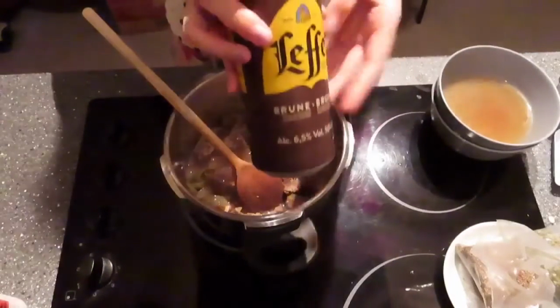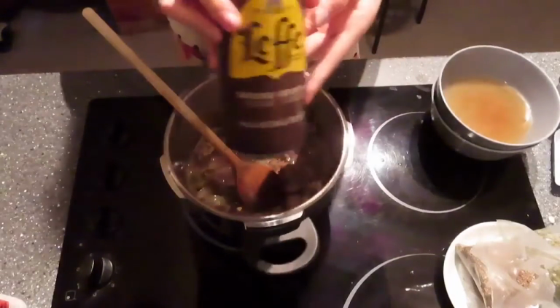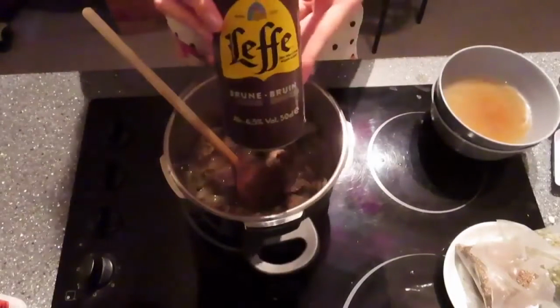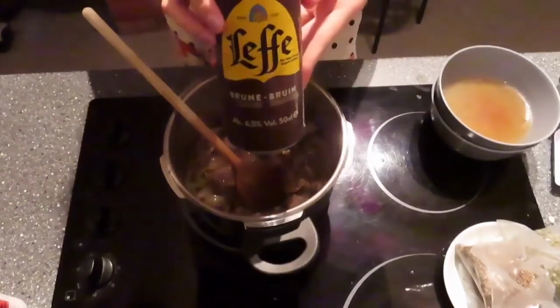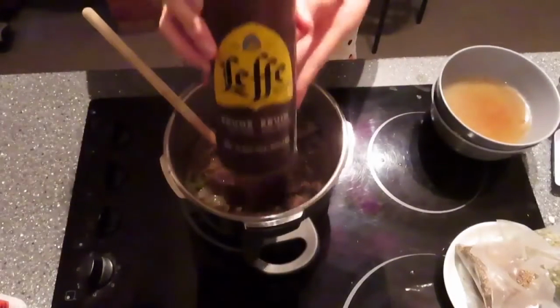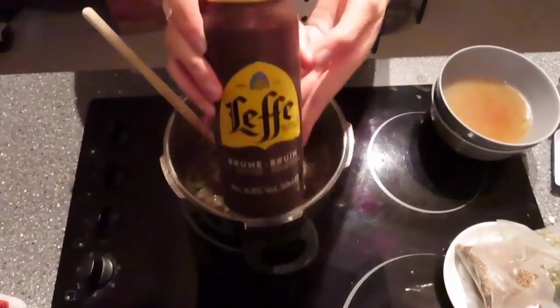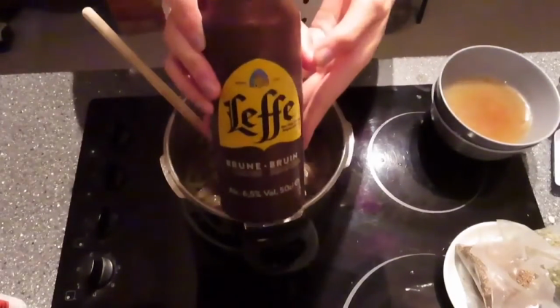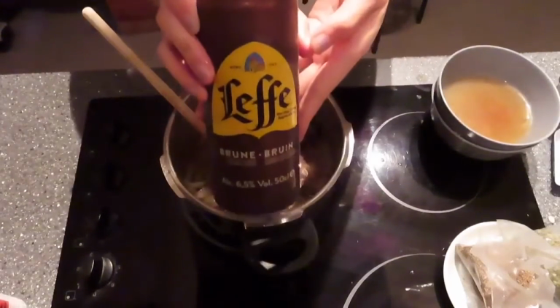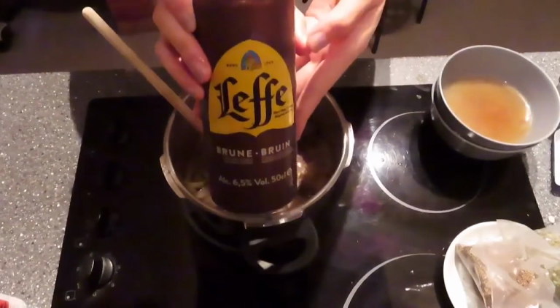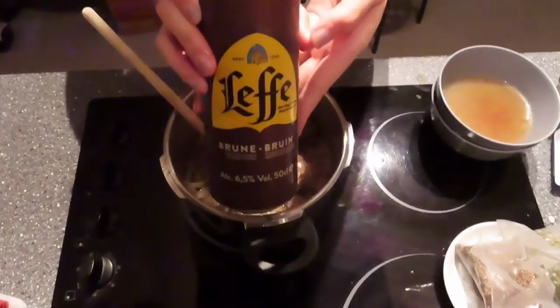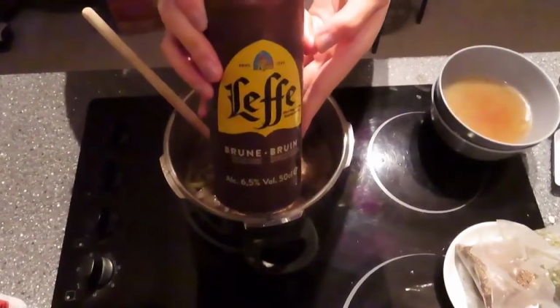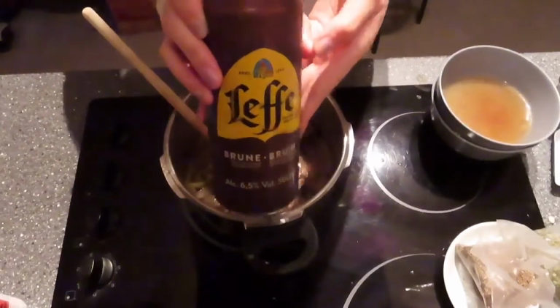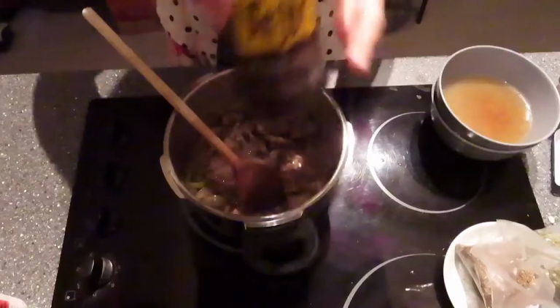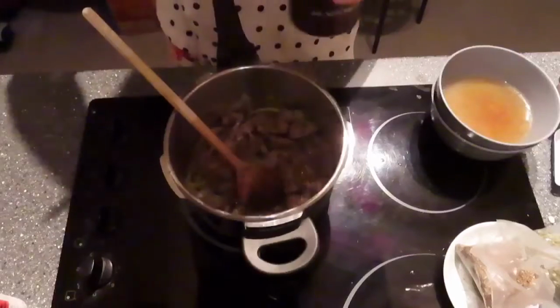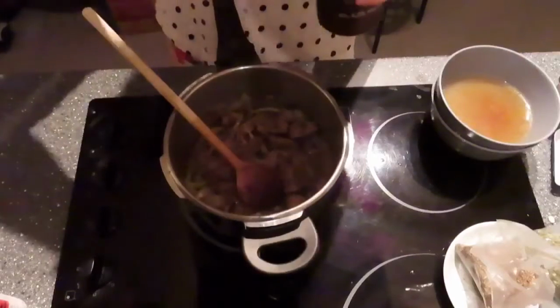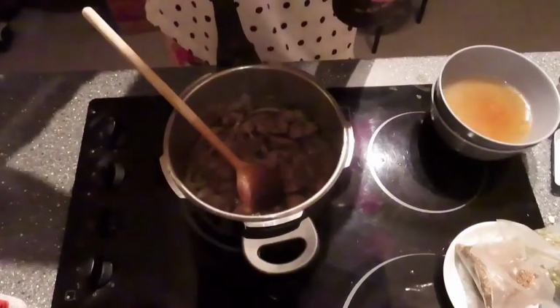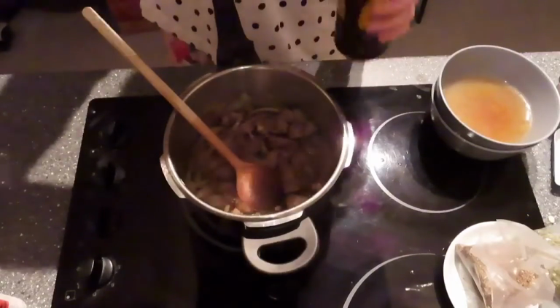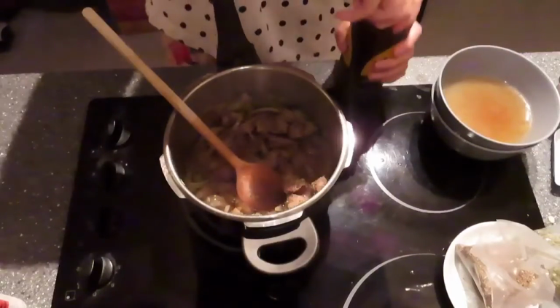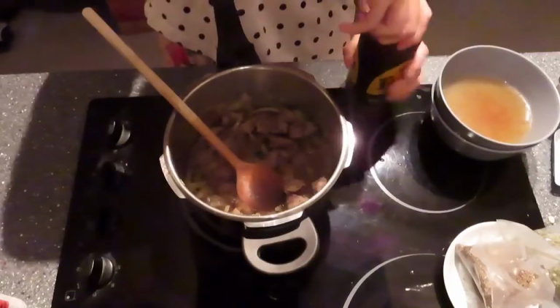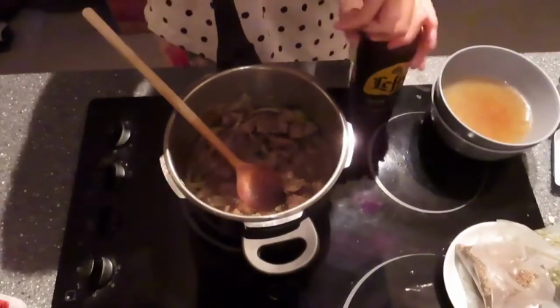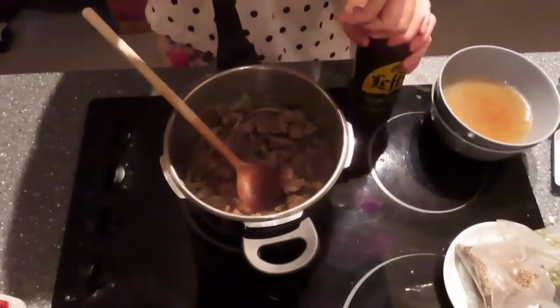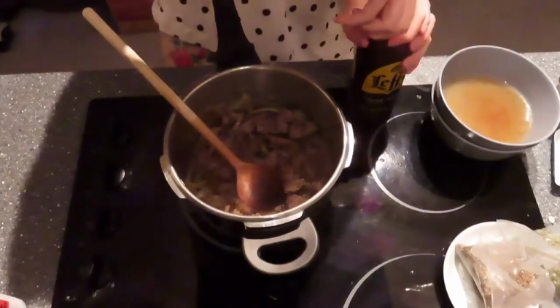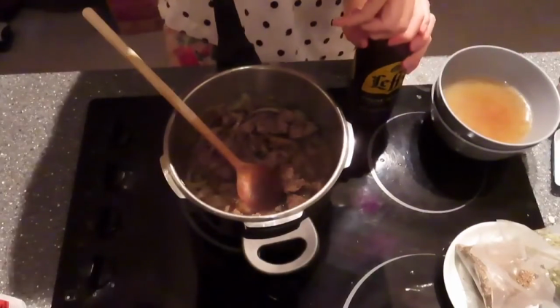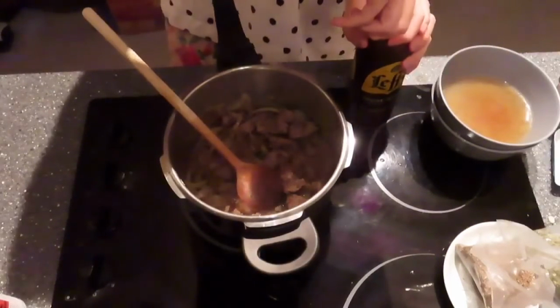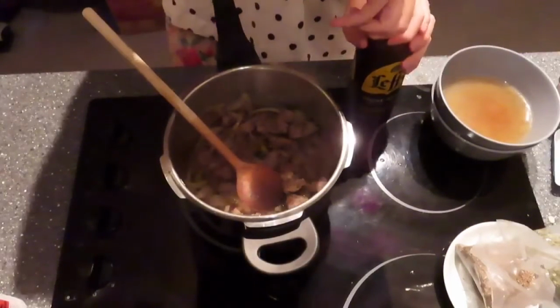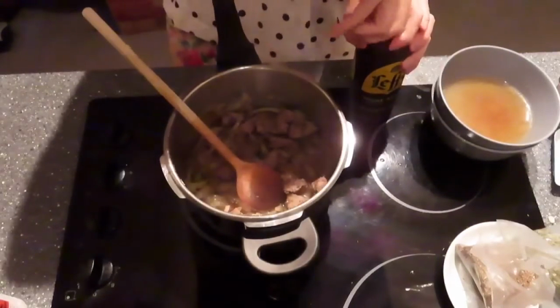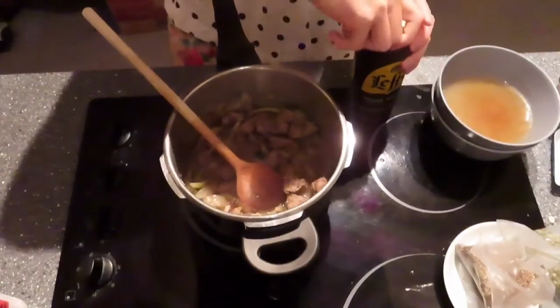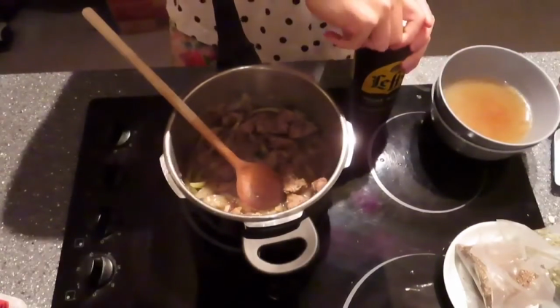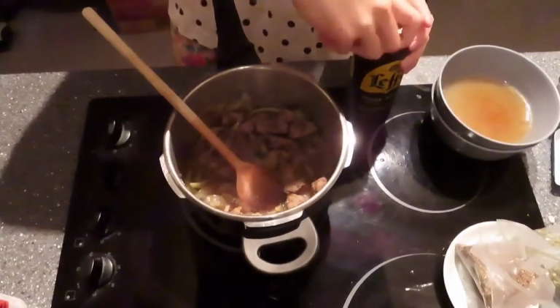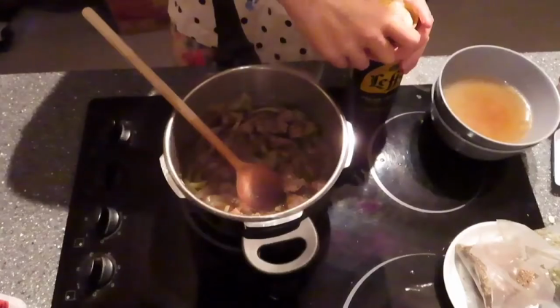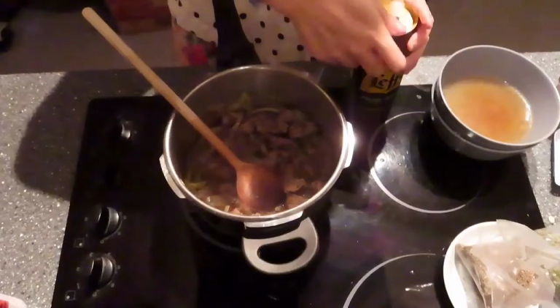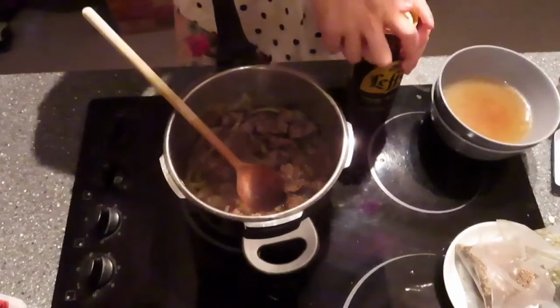Of course, add brown beer. I'm using Leffe because it's the most common brown beer I can find in Belgium, but you can use any kind of brown beer.